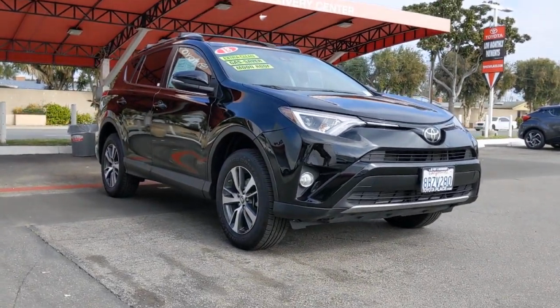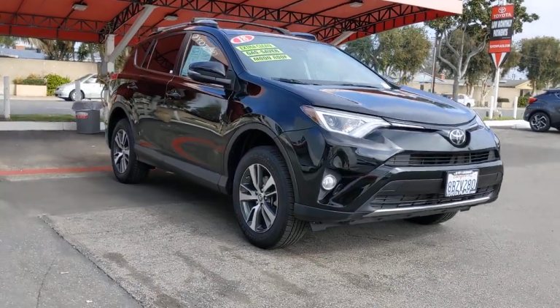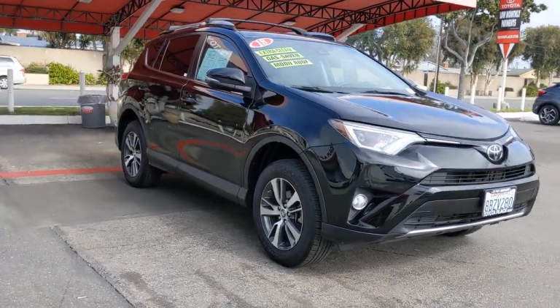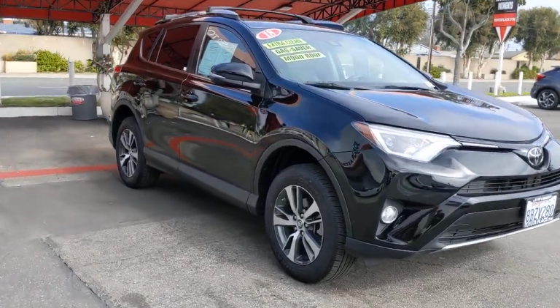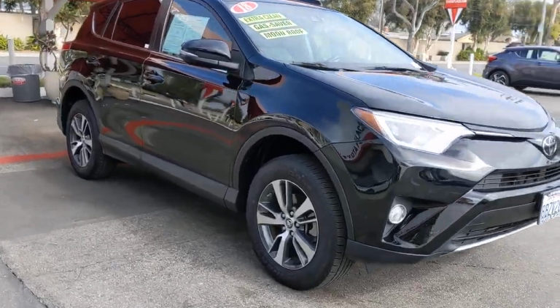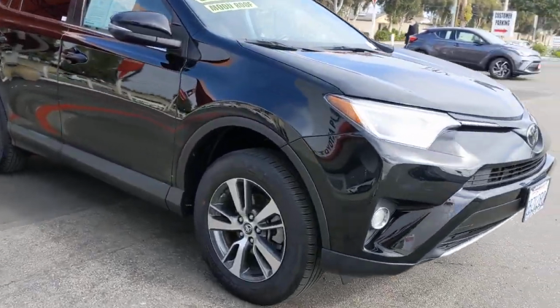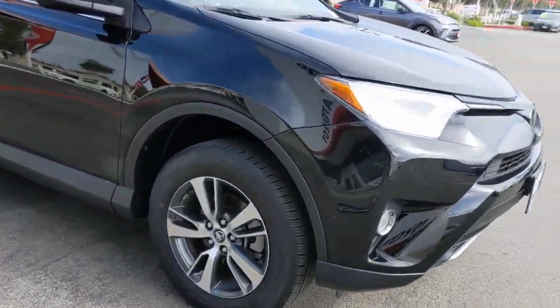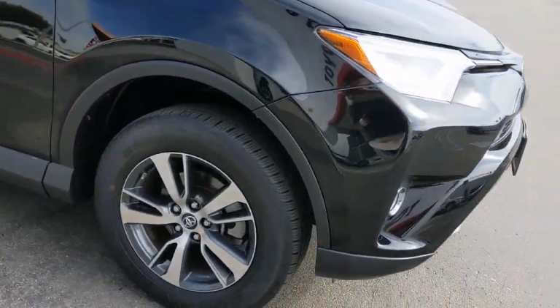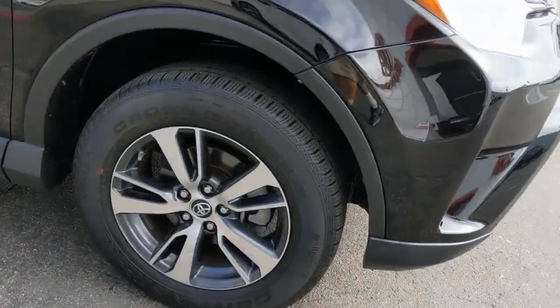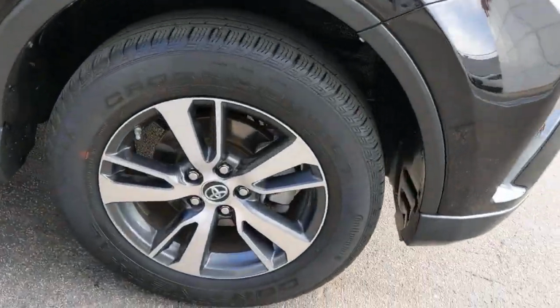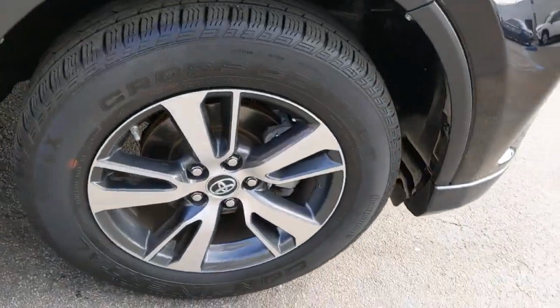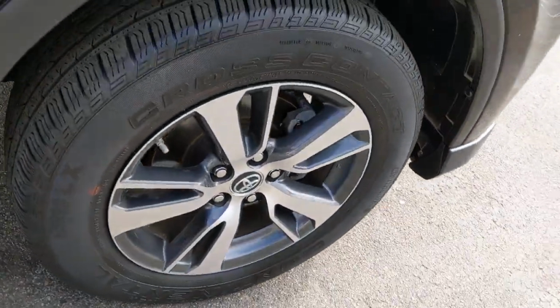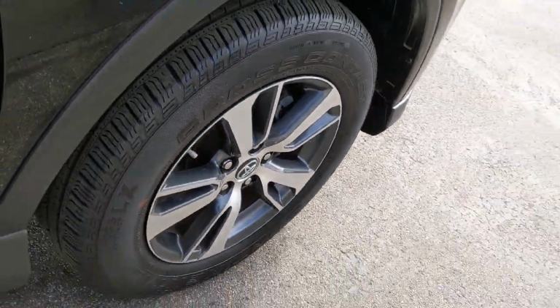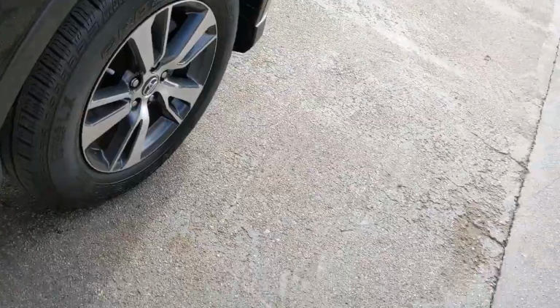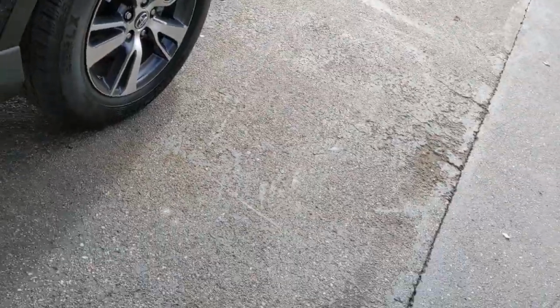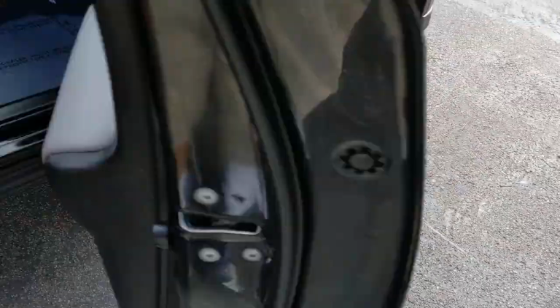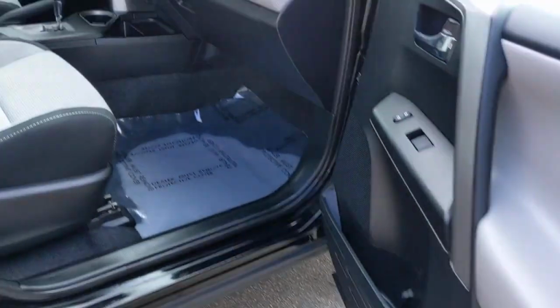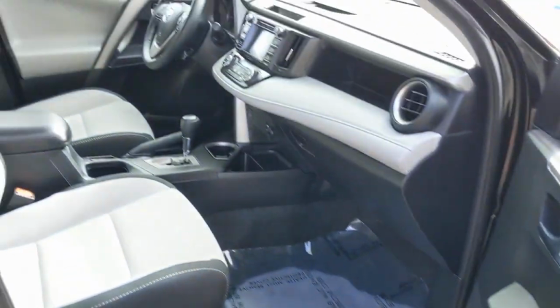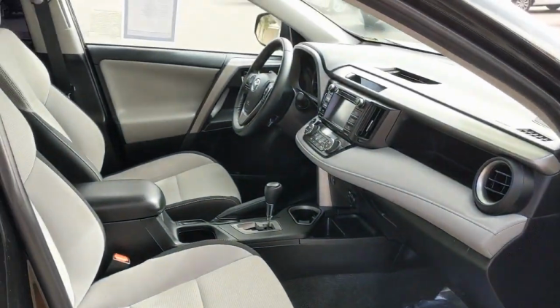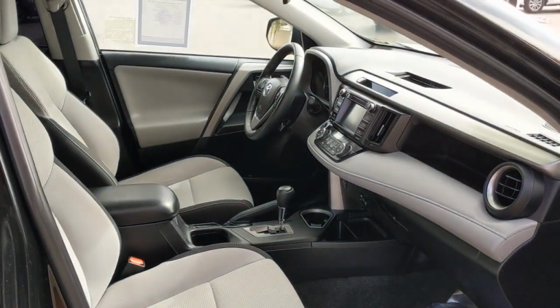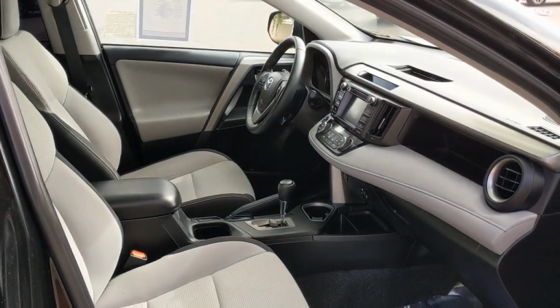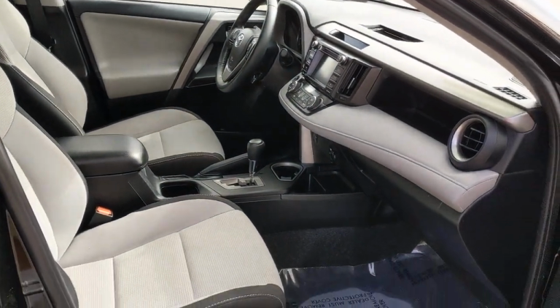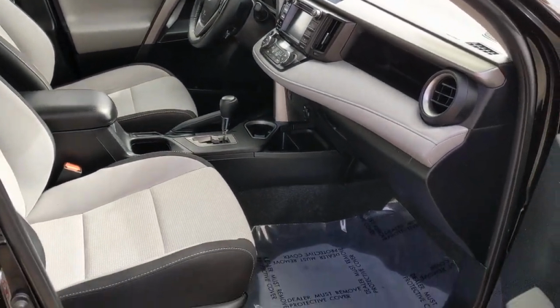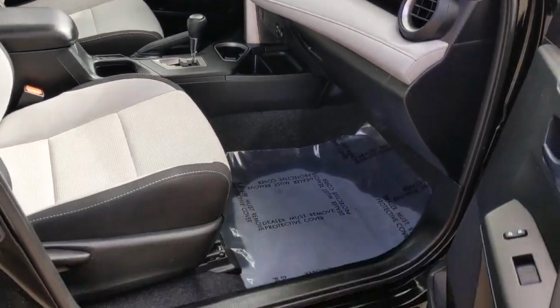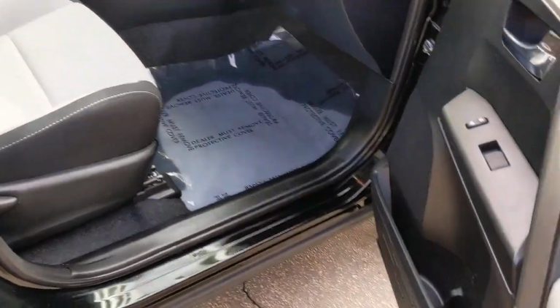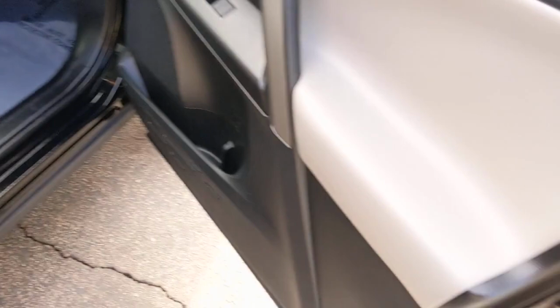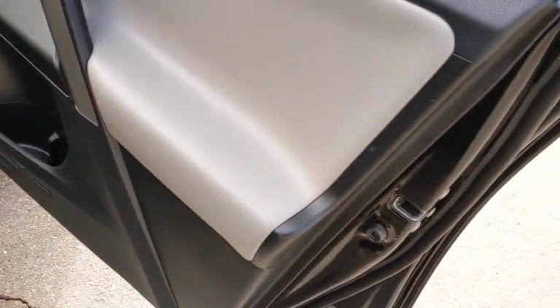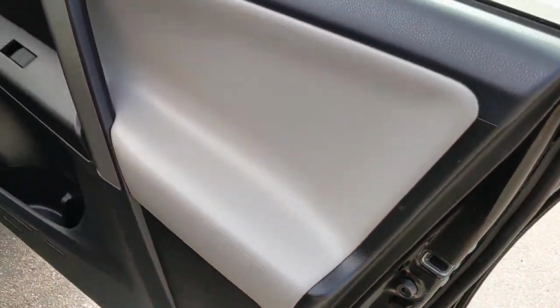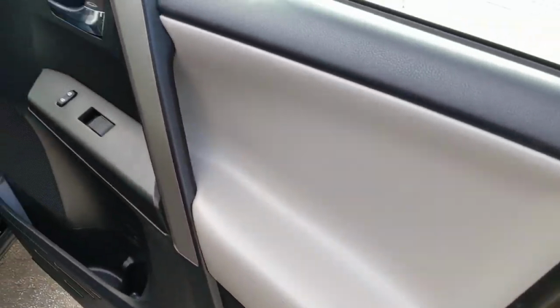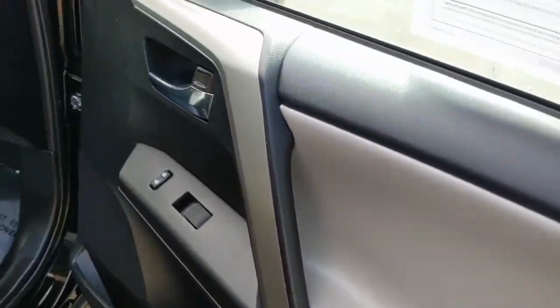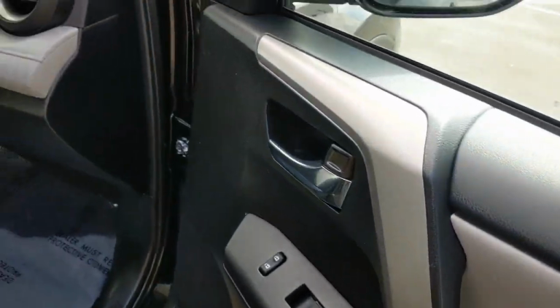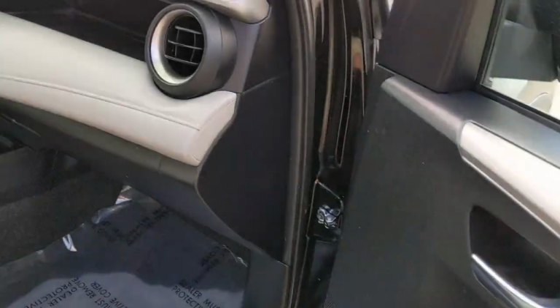This can-do RAV4 puts fun, refined comfort and capability into your daily drive. It delivers a solid, stable ride, spacious and convenient cabin, the latest infotainment and driver assistance tech, and agile handling.